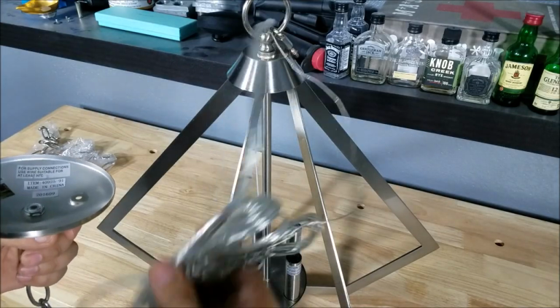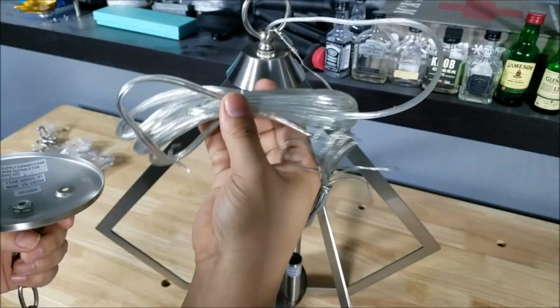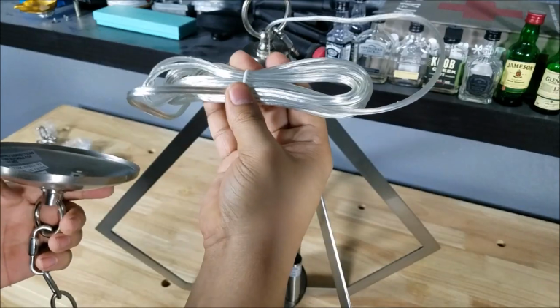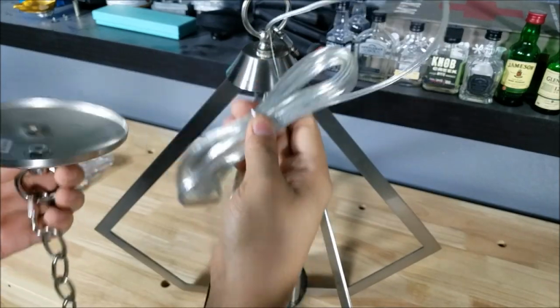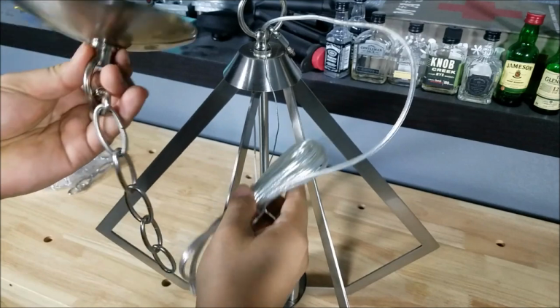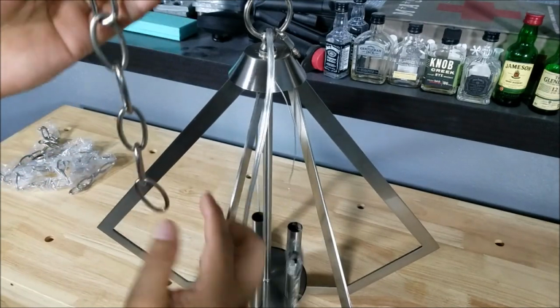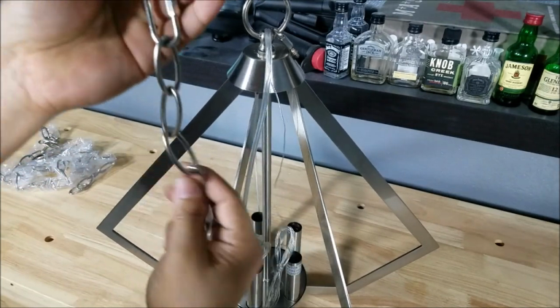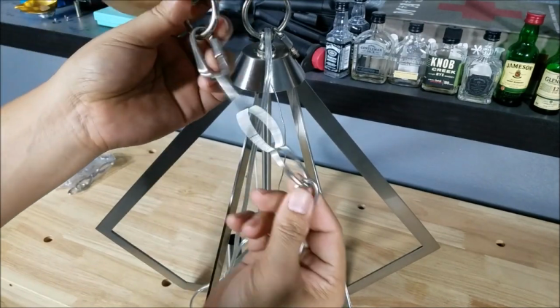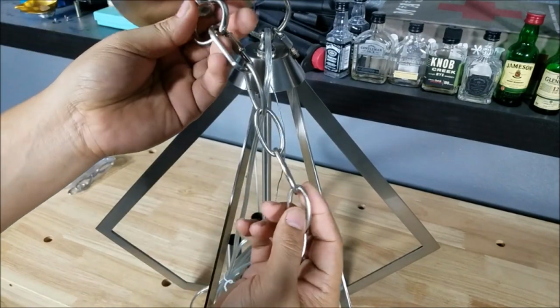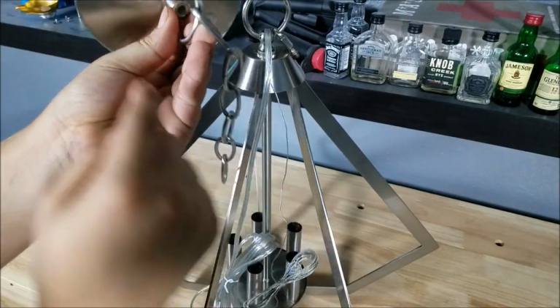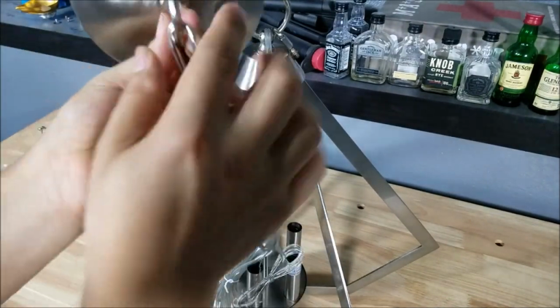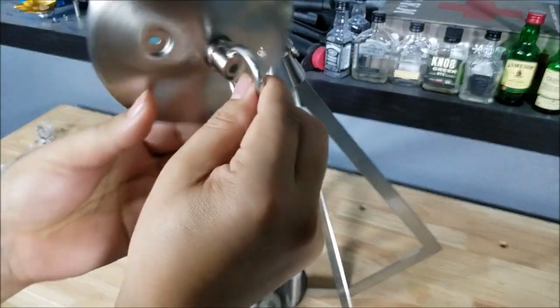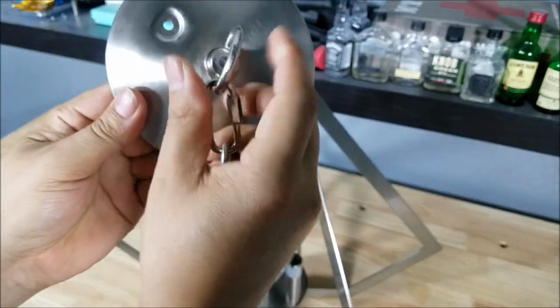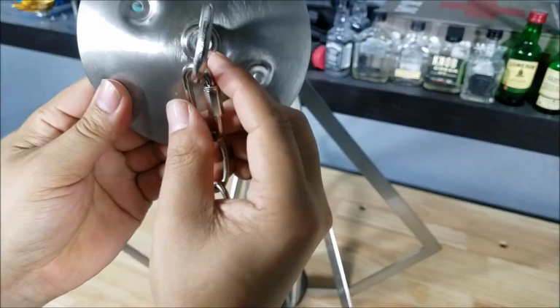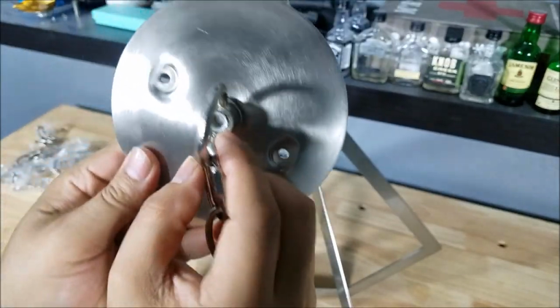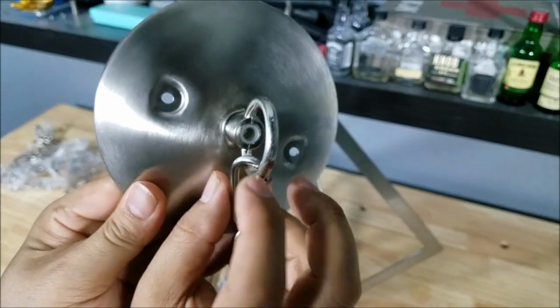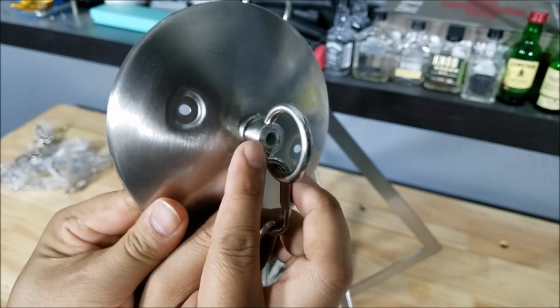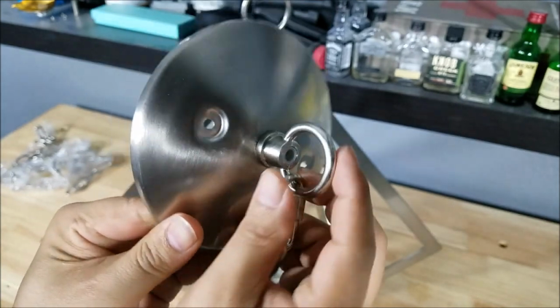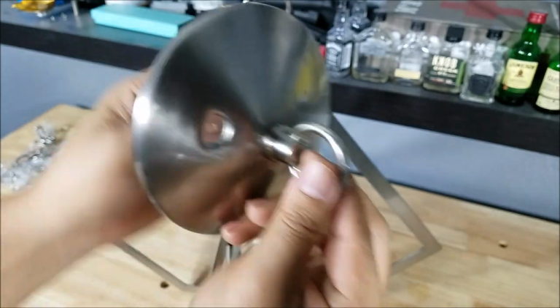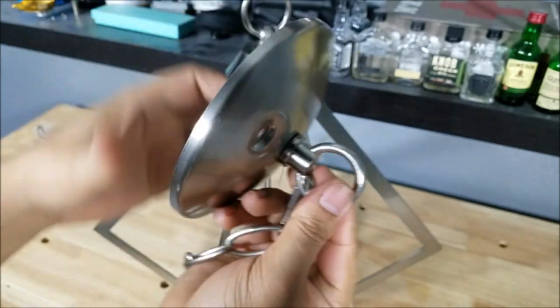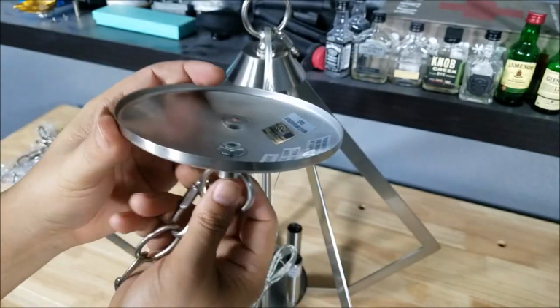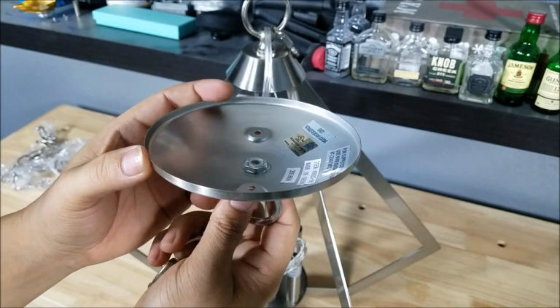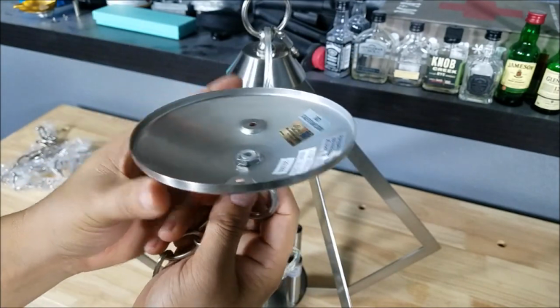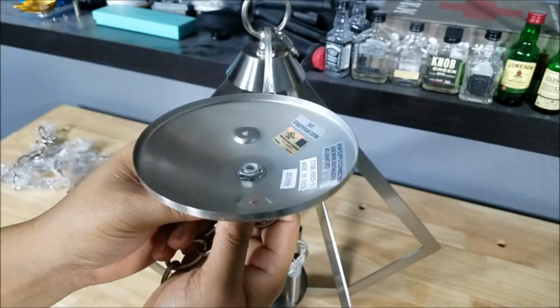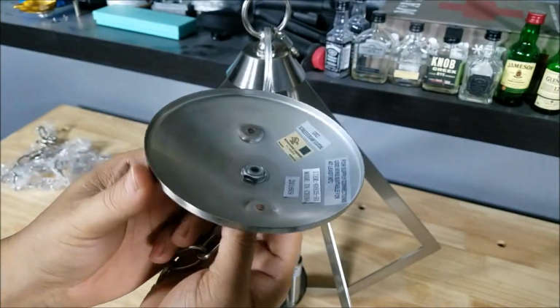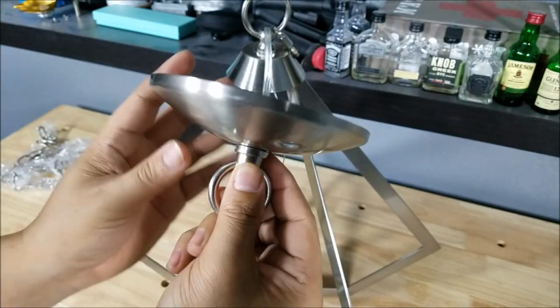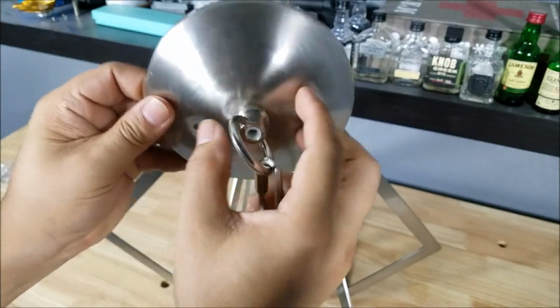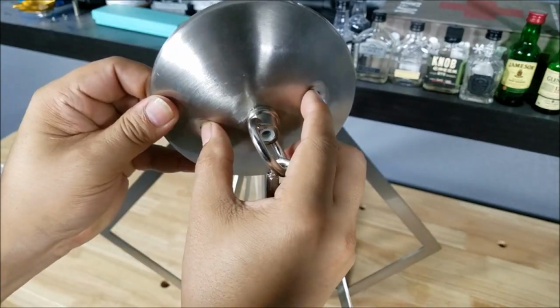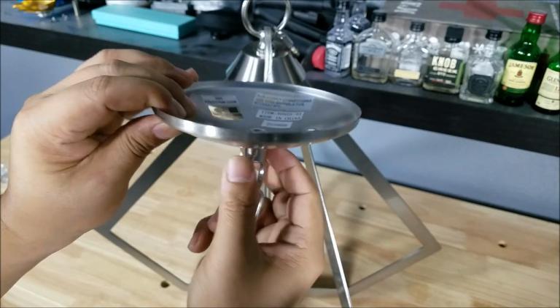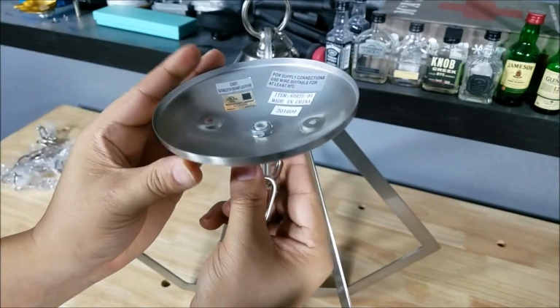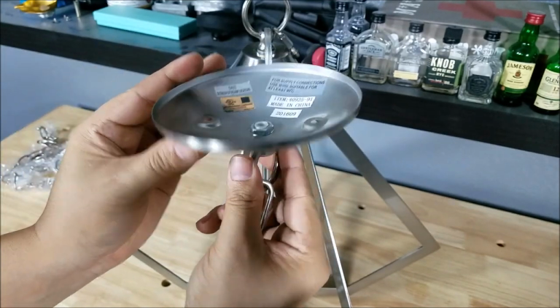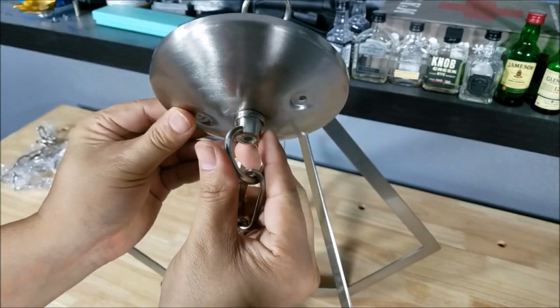The last step before getting it up on the ceiling is running these wires up around the chain length and right up through the canopy. Then you pull it taut, connect your wires, and use the two holes to bolt it up to the ceiling.